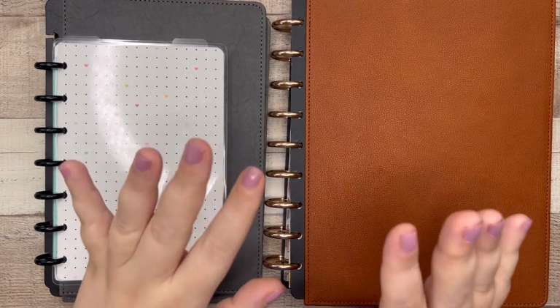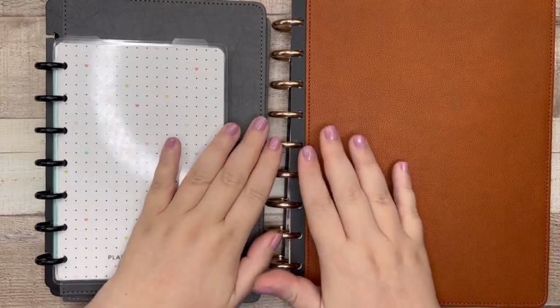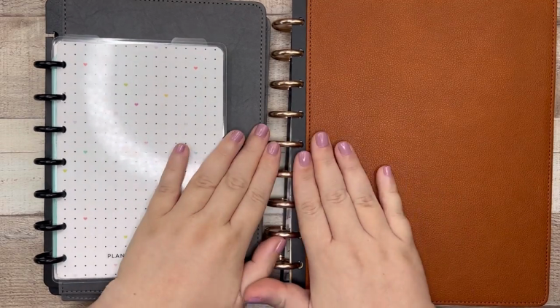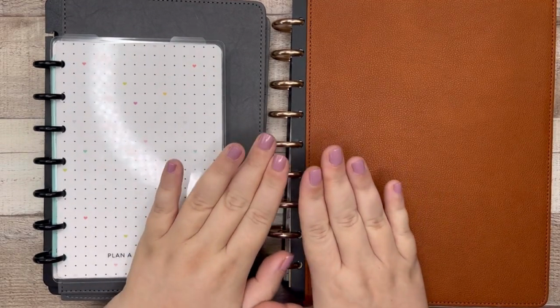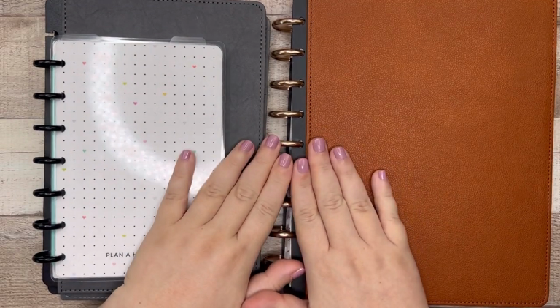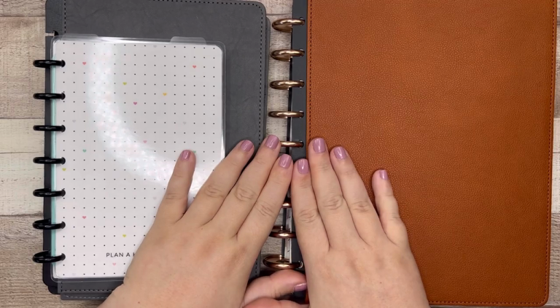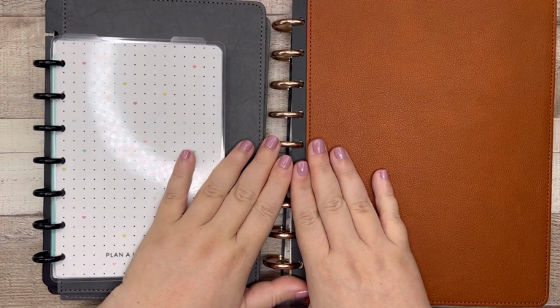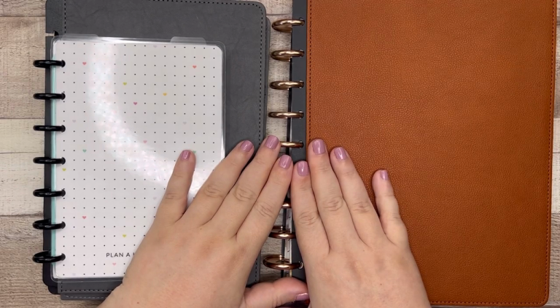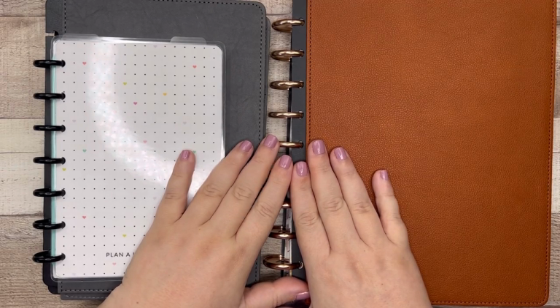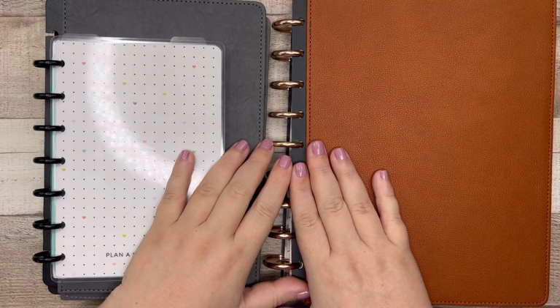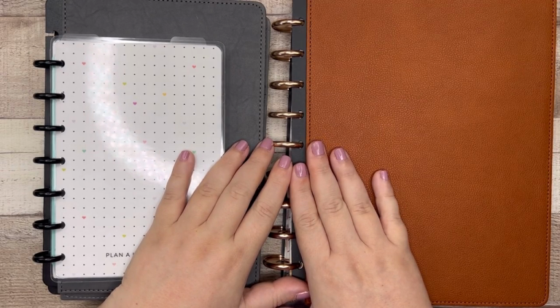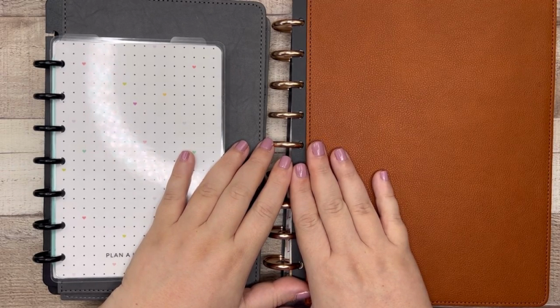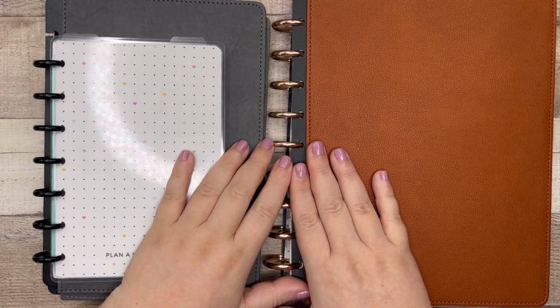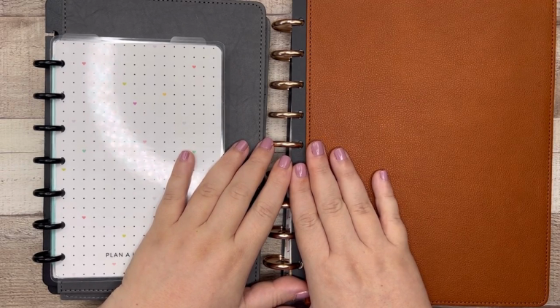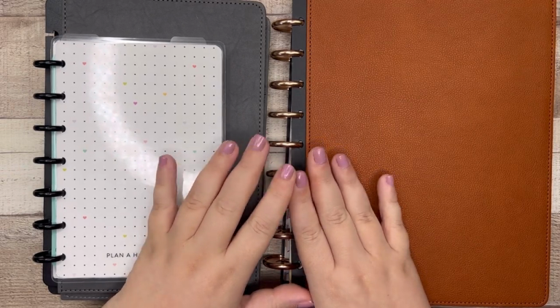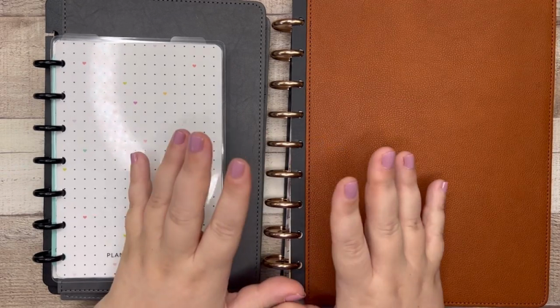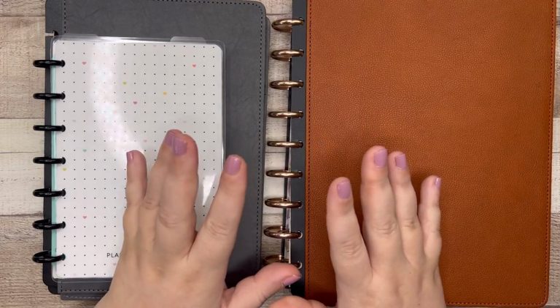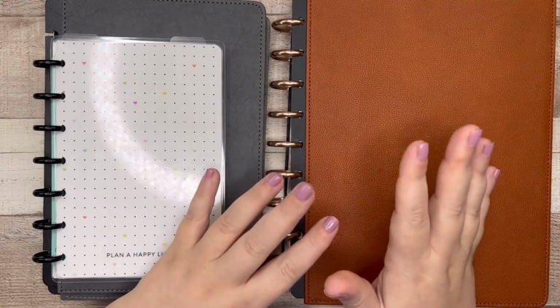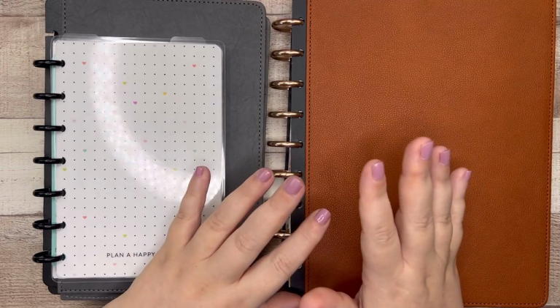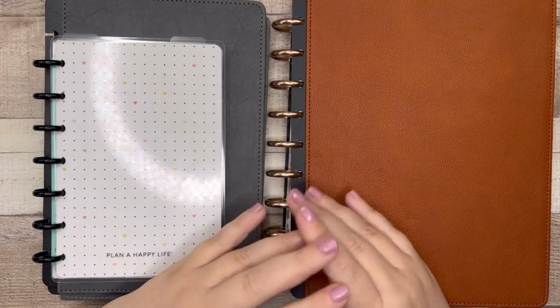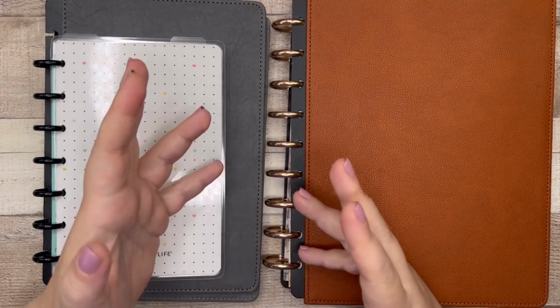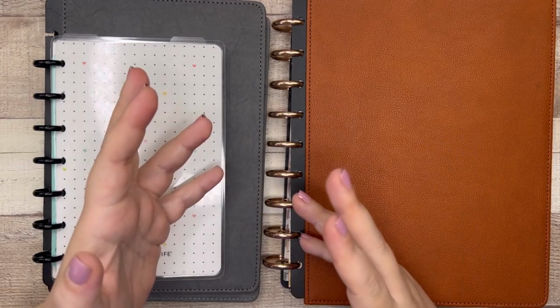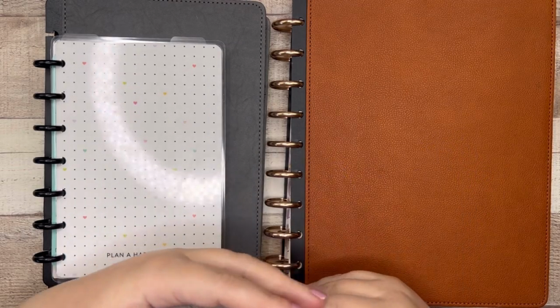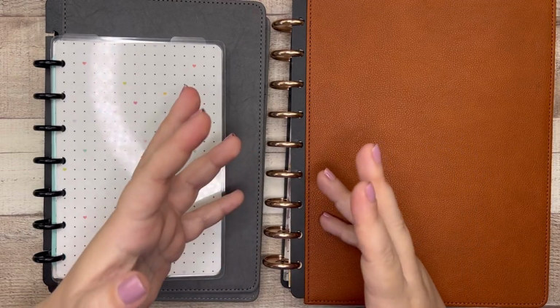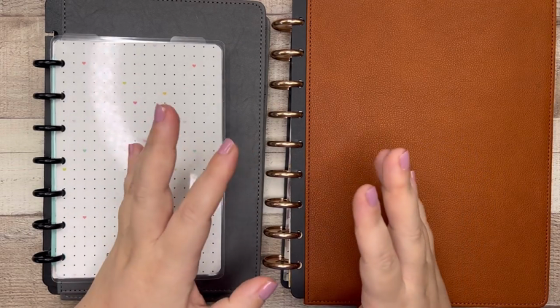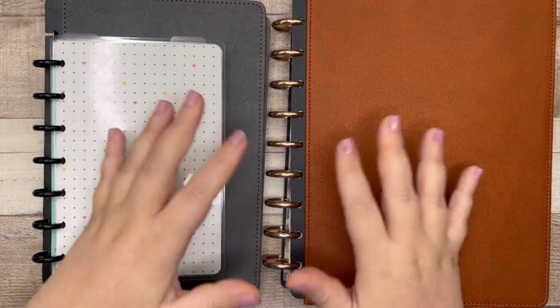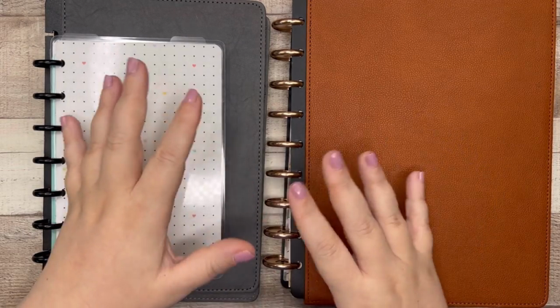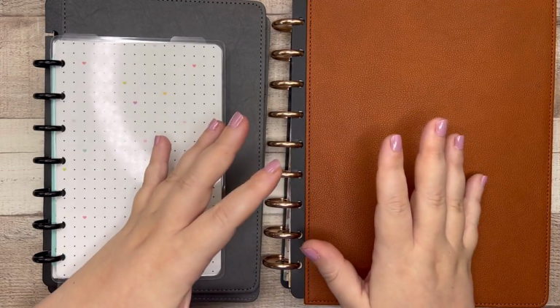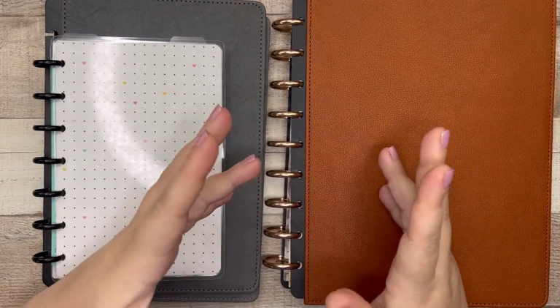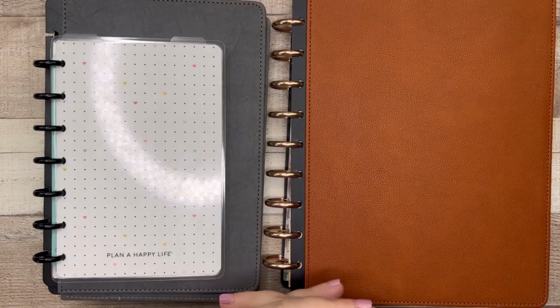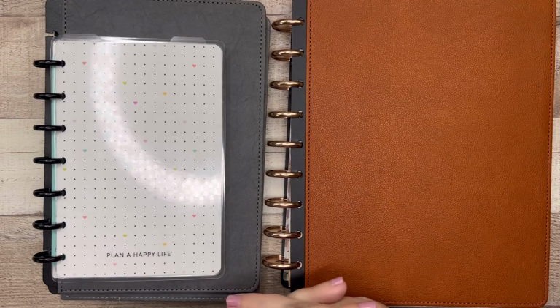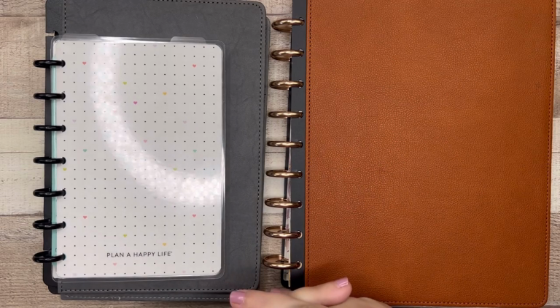I am finally, finally, finally assembling my half-letter disc-bound systemed planner. Before I get into the assembly, let me explain what I'm doing, why, and compare some planner sizes, because I think that might help a little bit.